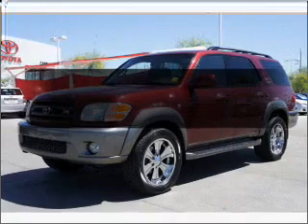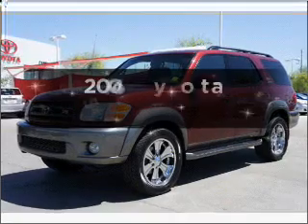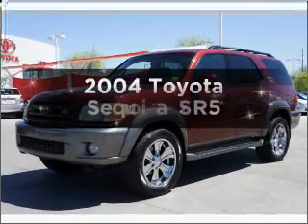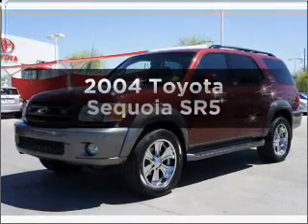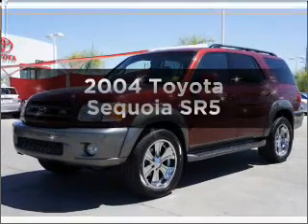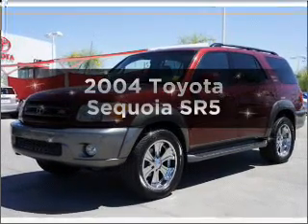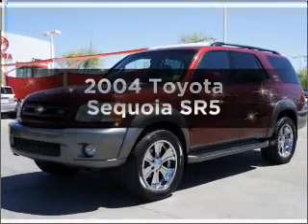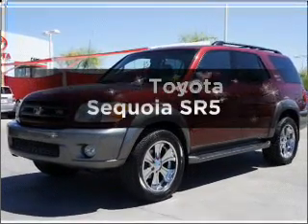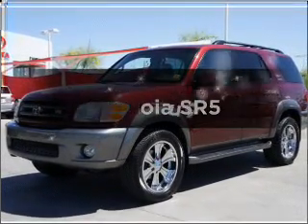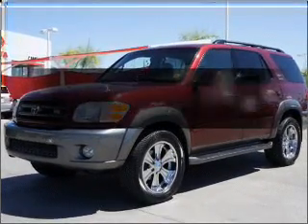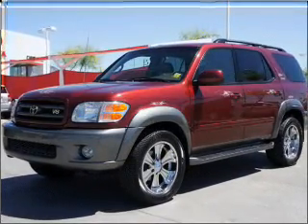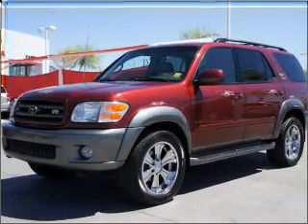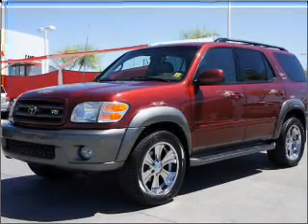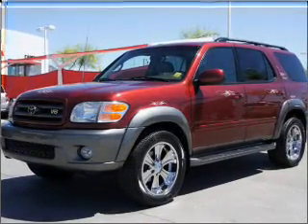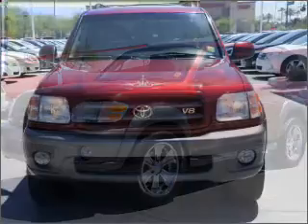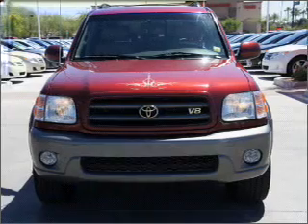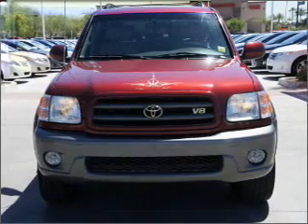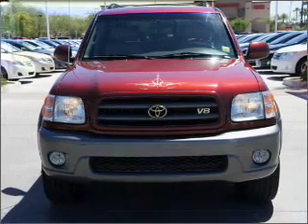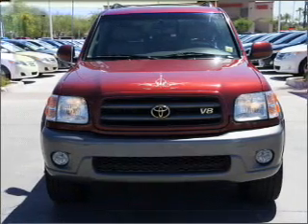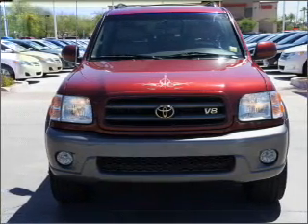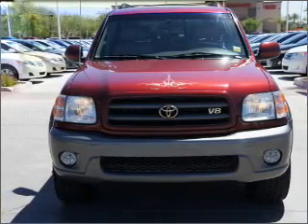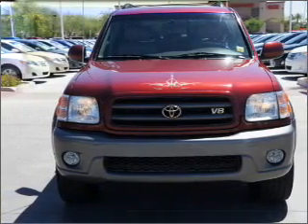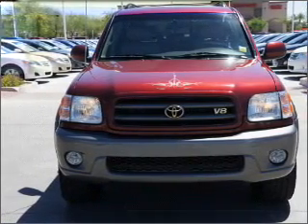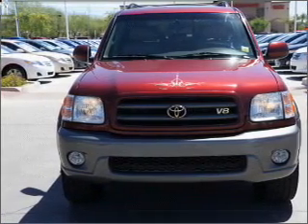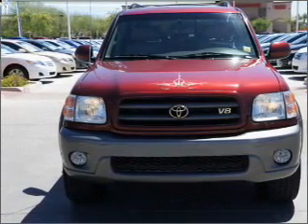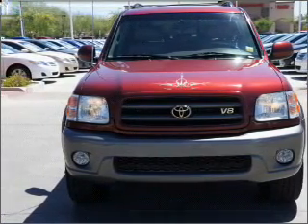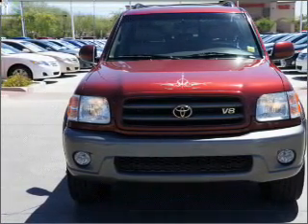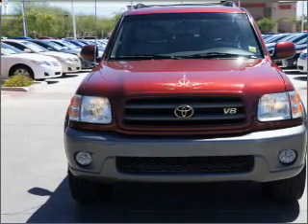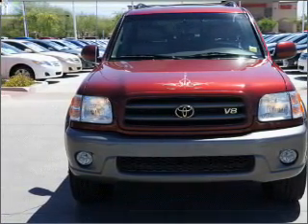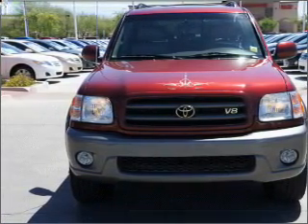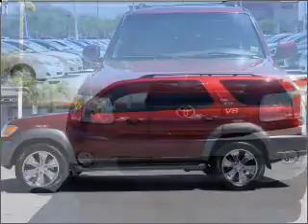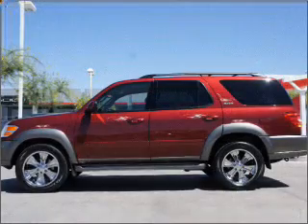Introducing the 2004 Toyota Sequoia. Travel the roads in style and comfort in this great vehicle, with a powerful 8-cylinder engine connected to a smooth-shifting automatic transmission.